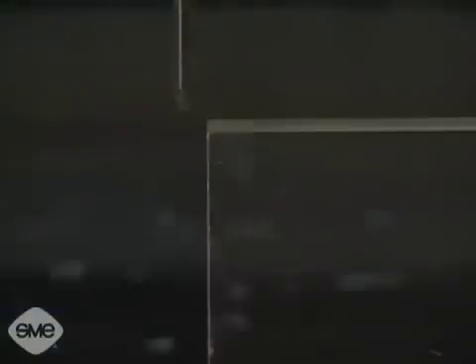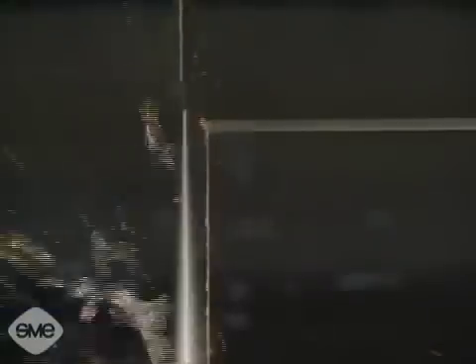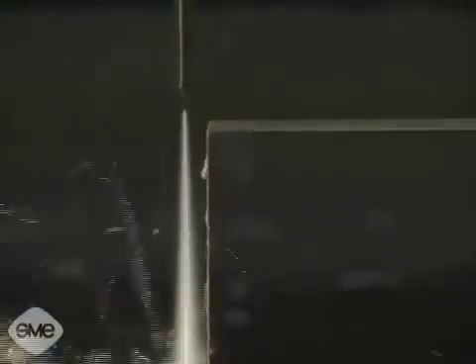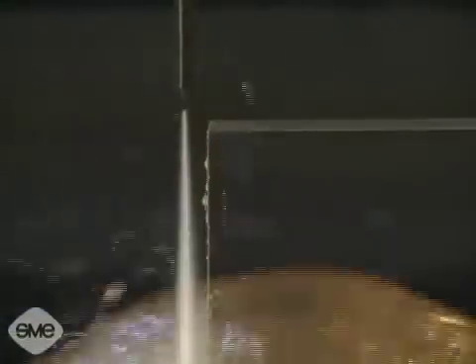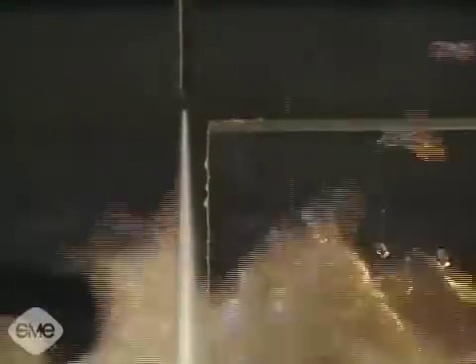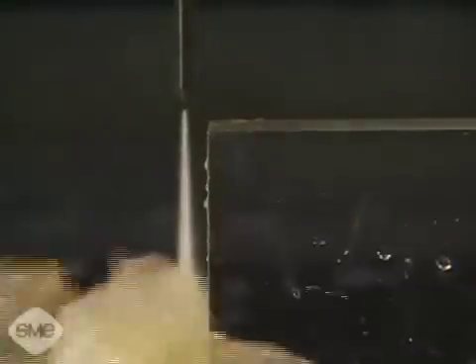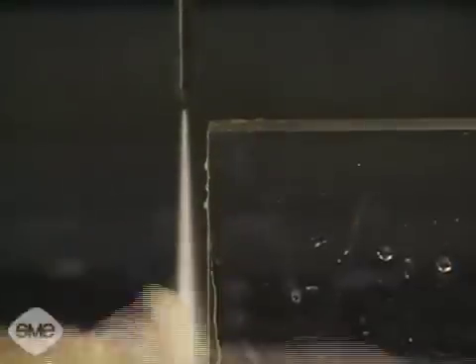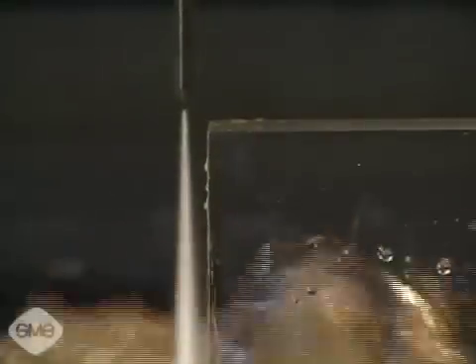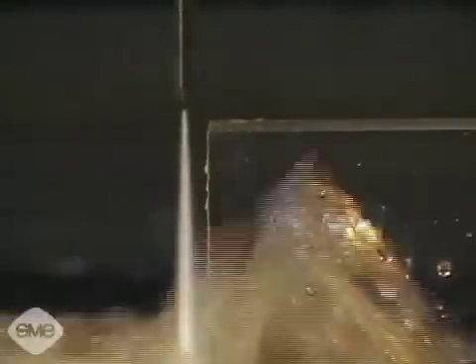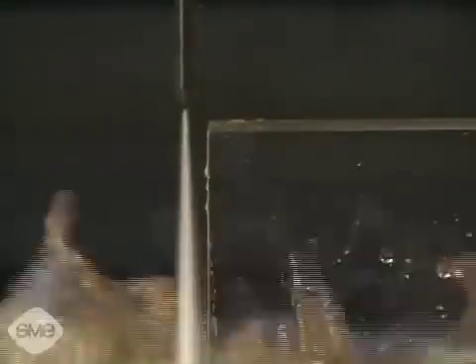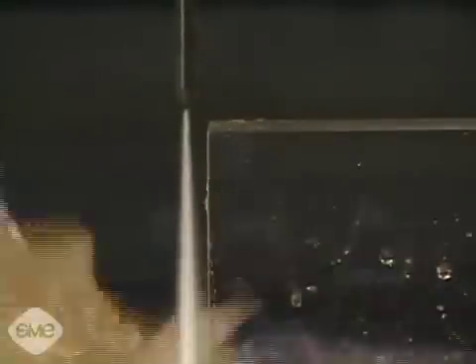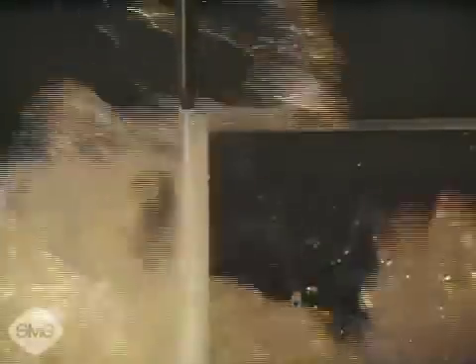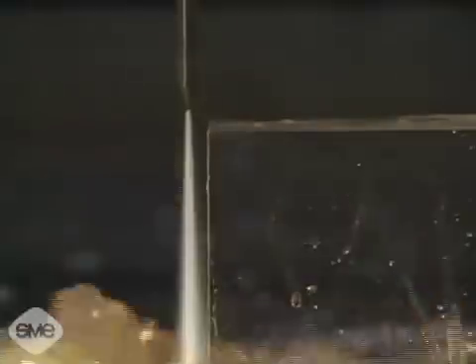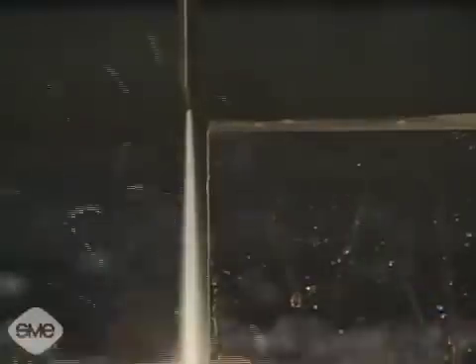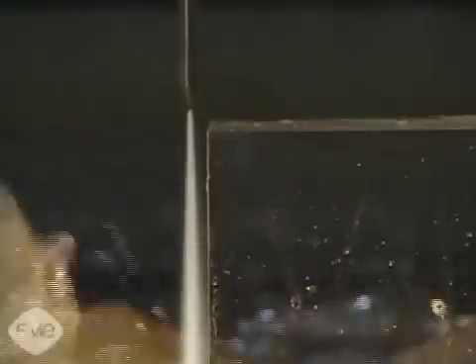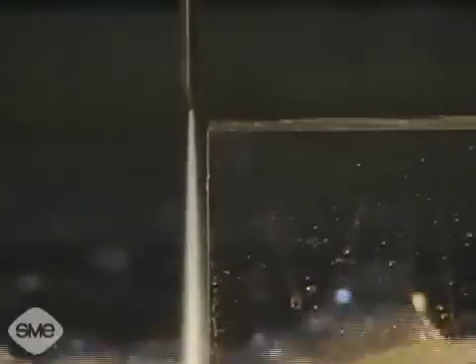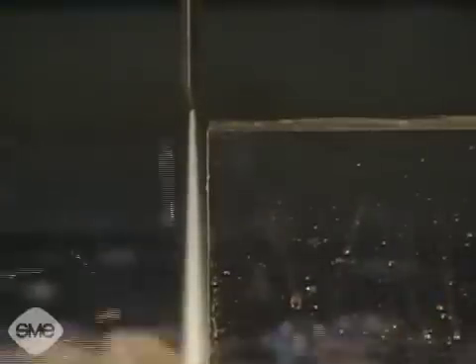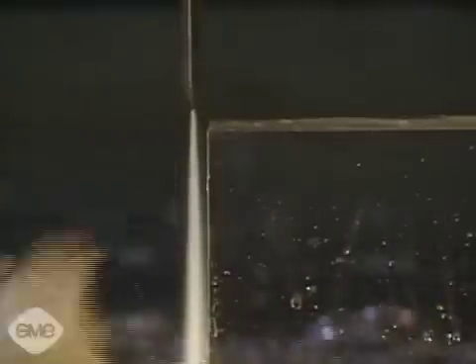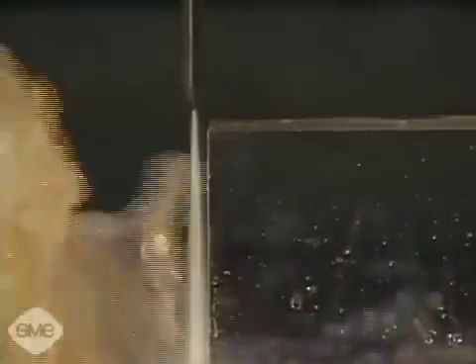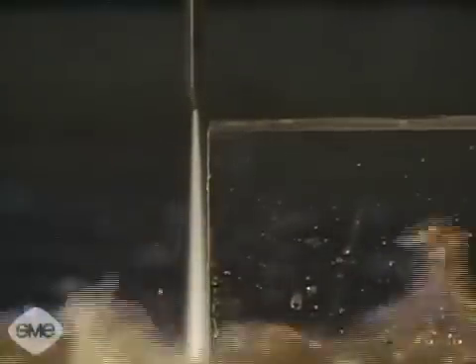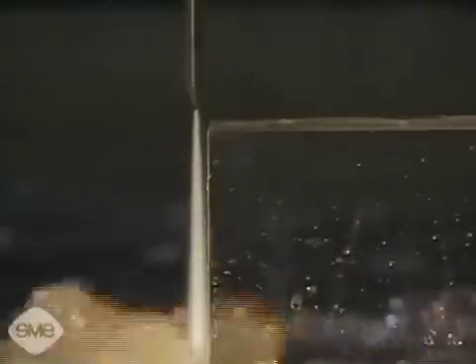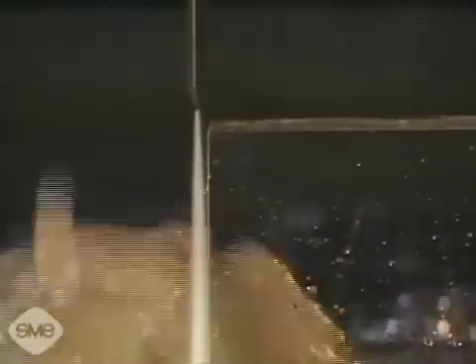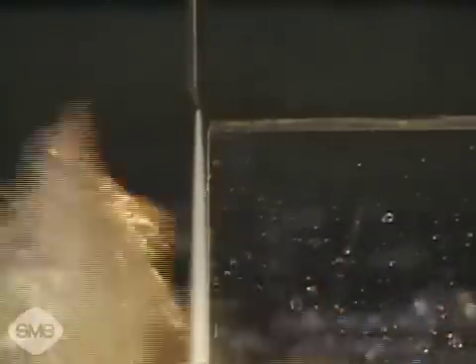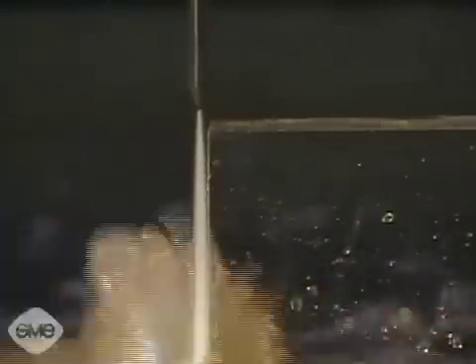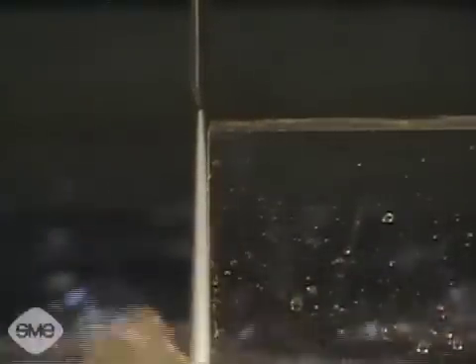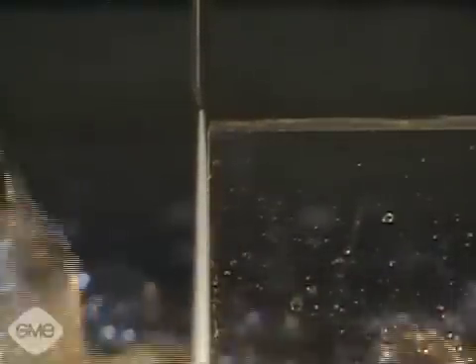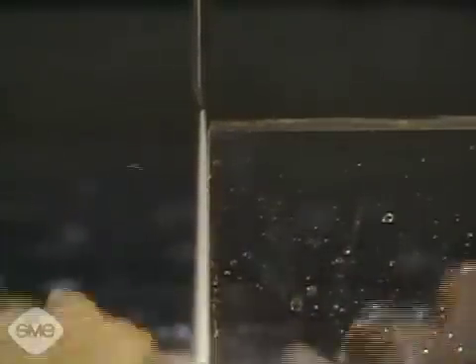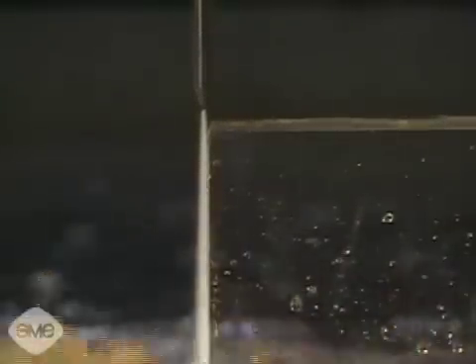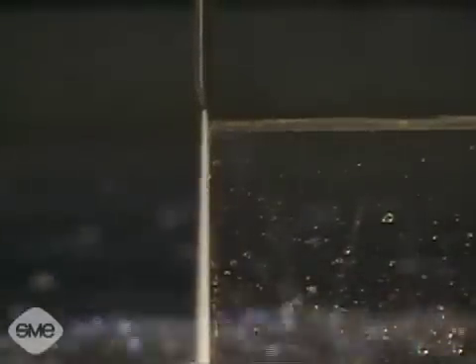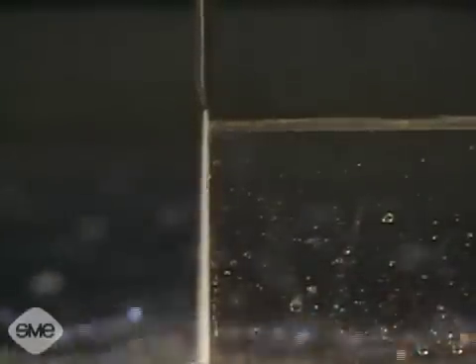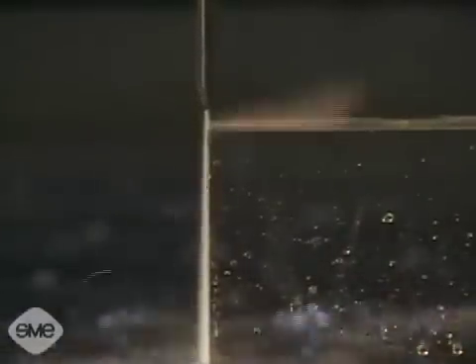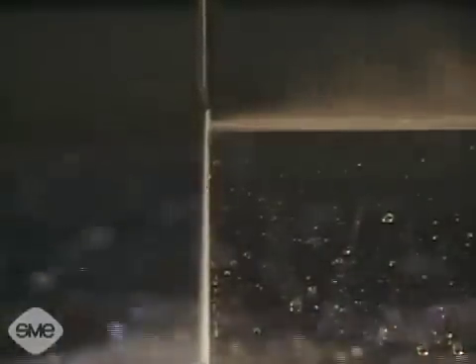The water pressure for water jet cutting is between 30,000 to 60,000 psi, or pounds per square inch. By comparison, ordinary household water normally runs at 40 to 50 psi.